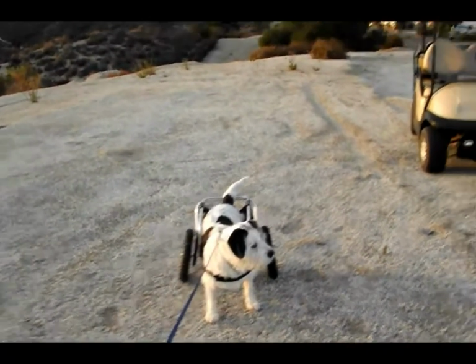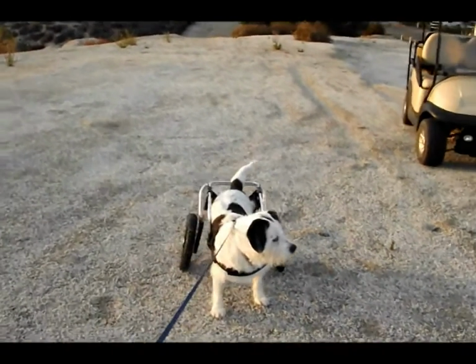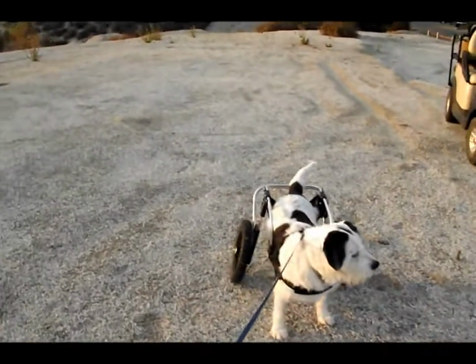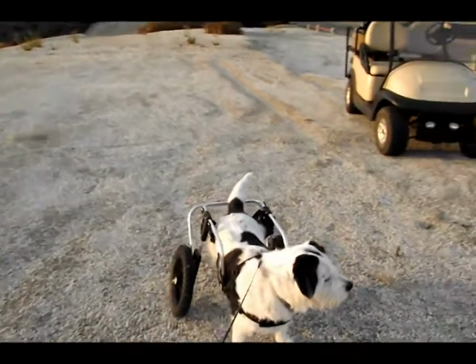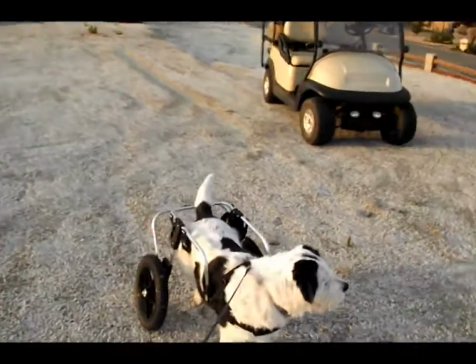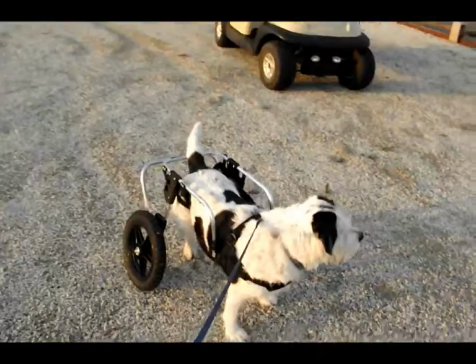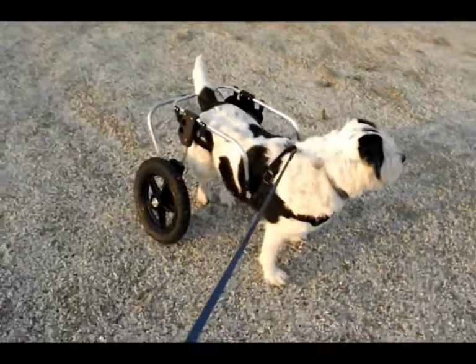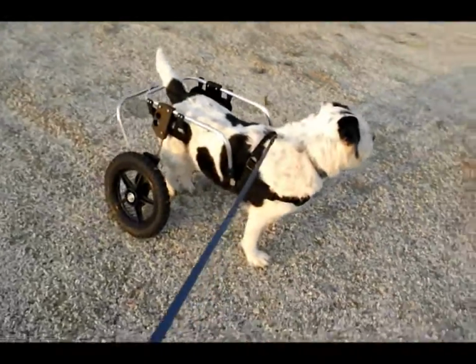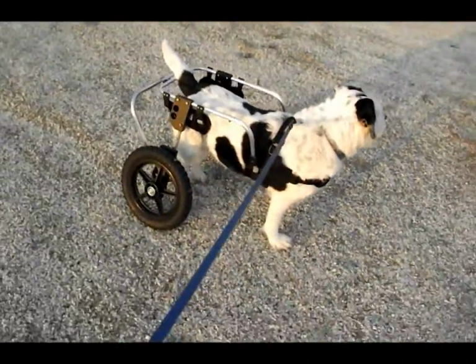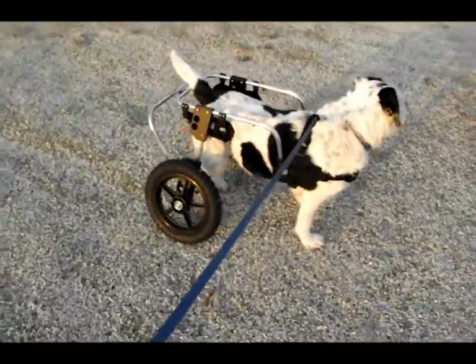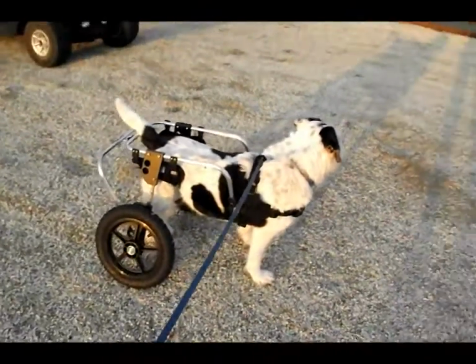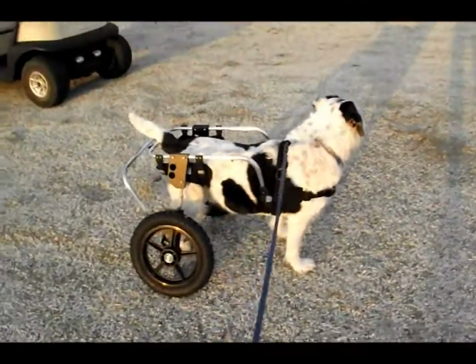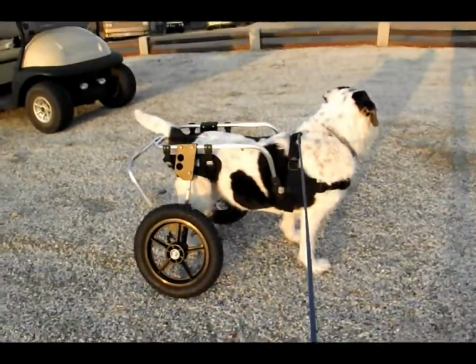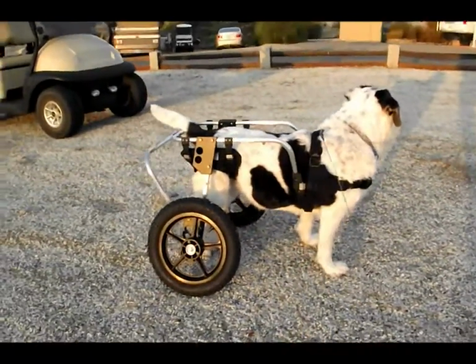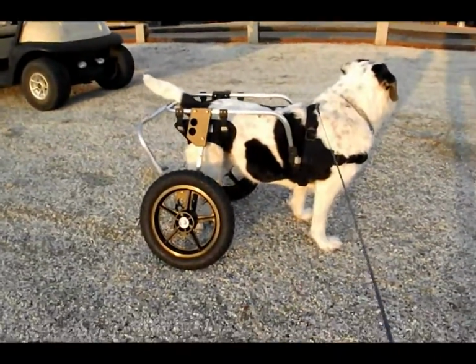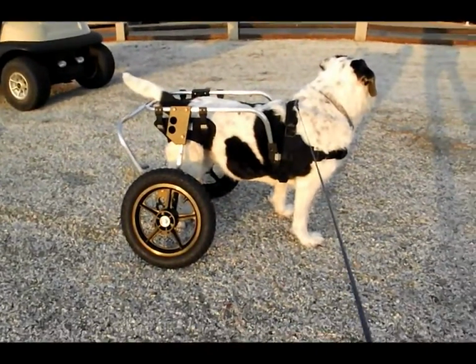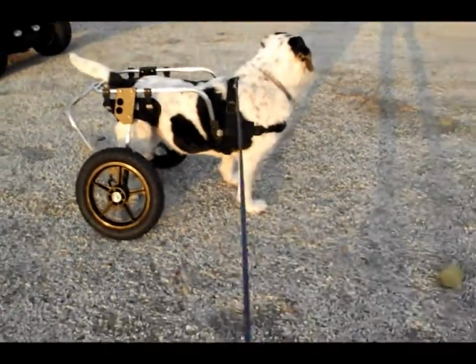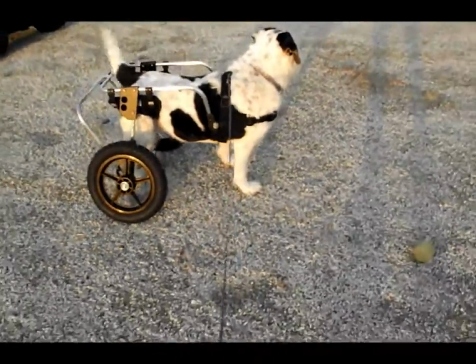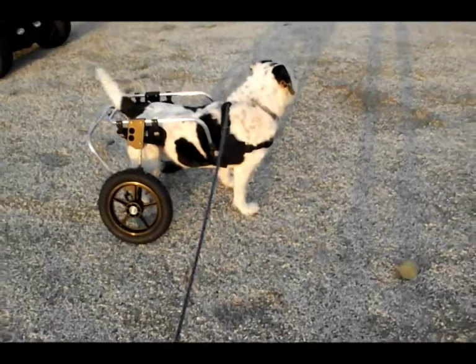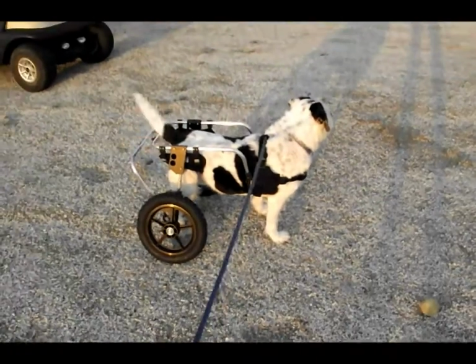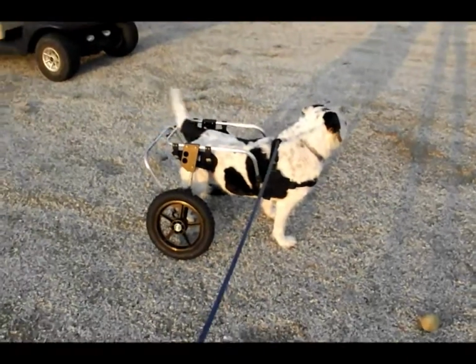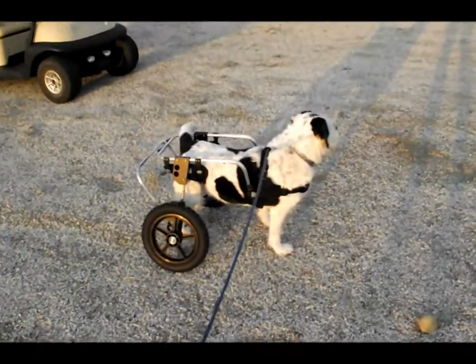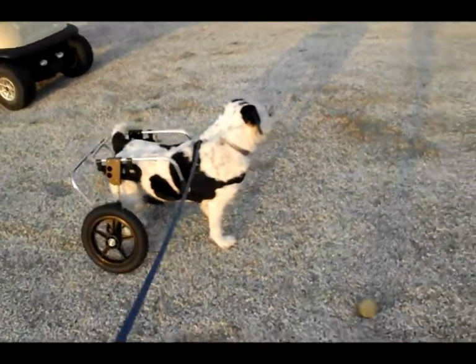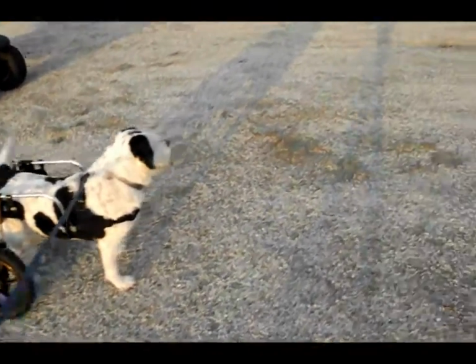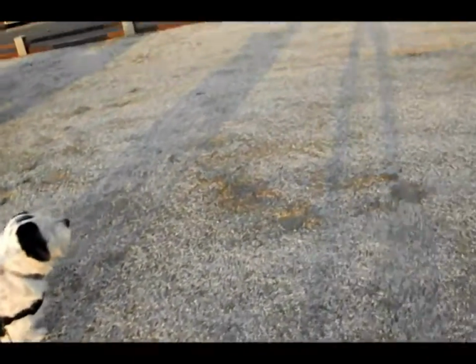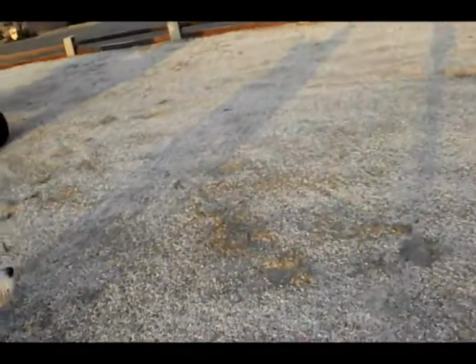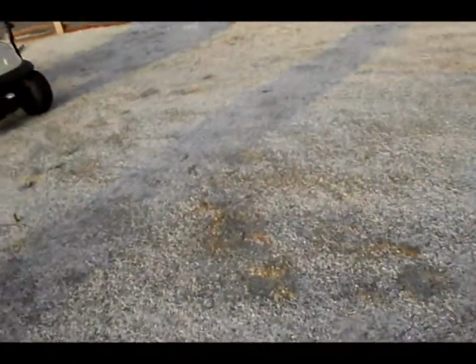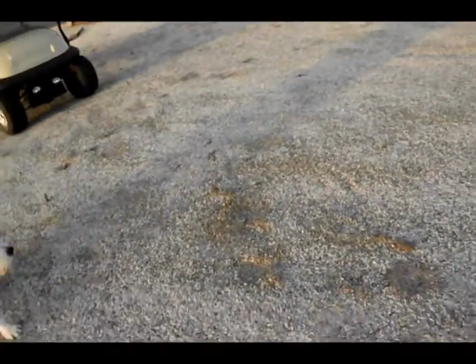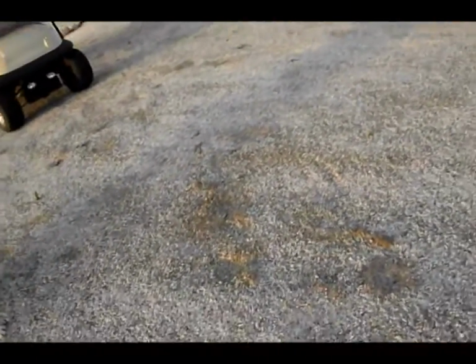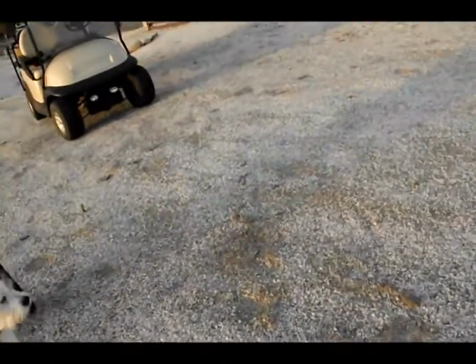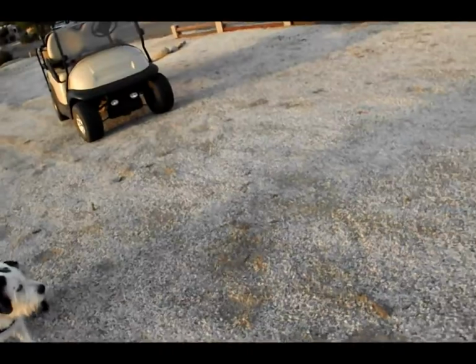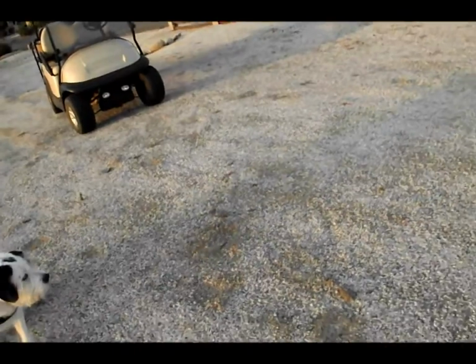I think we've got her in the cart correctly. Her feet are barely touching. Come on, let's go! Come on!